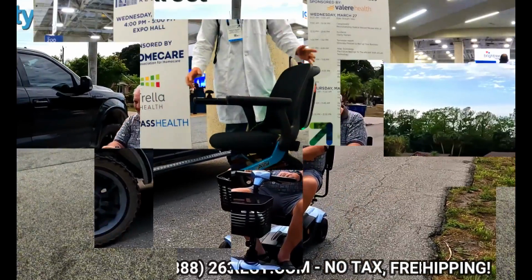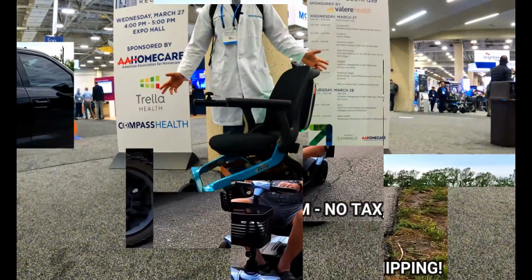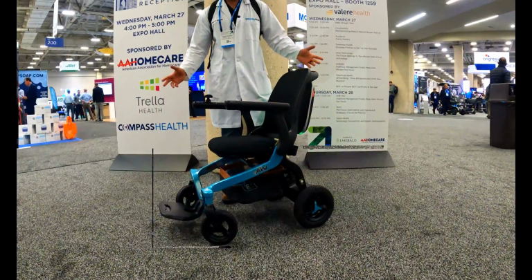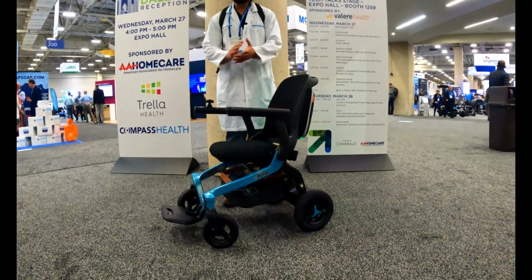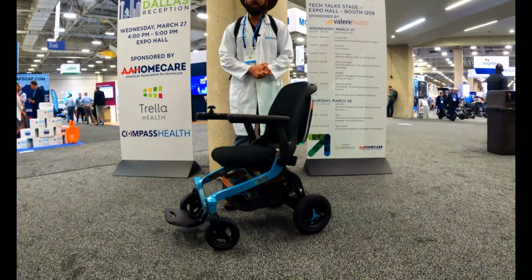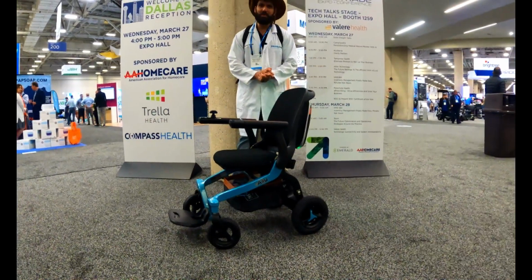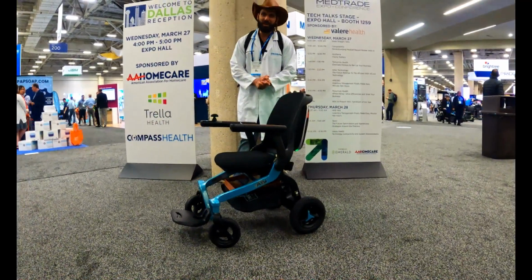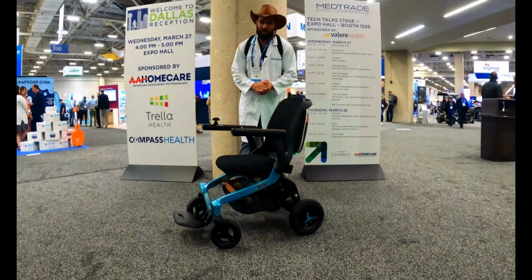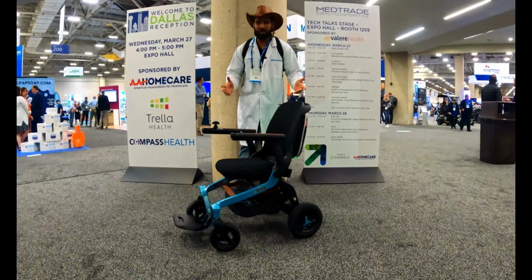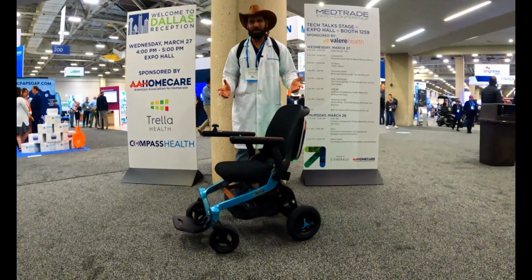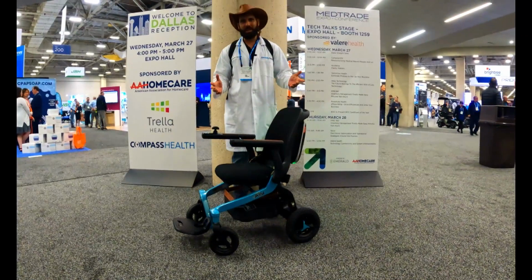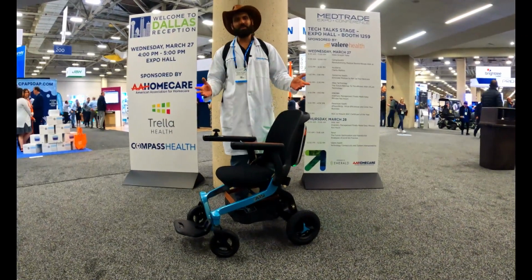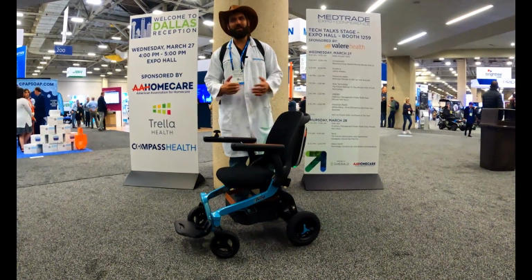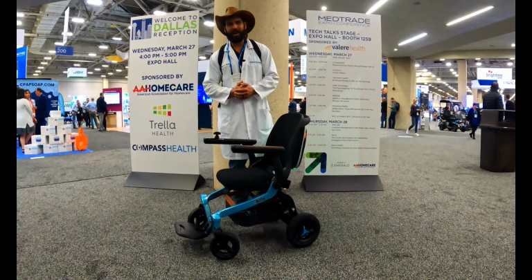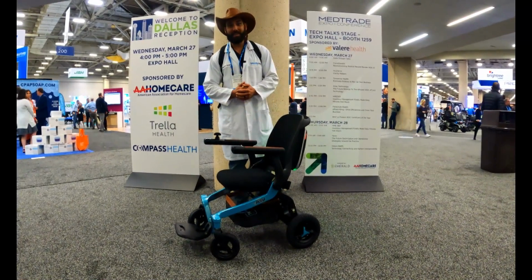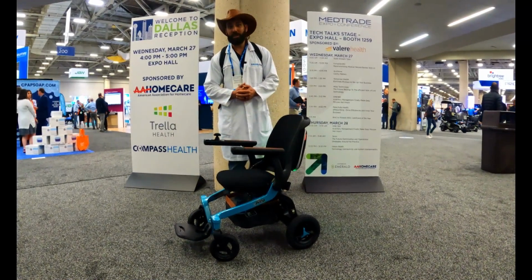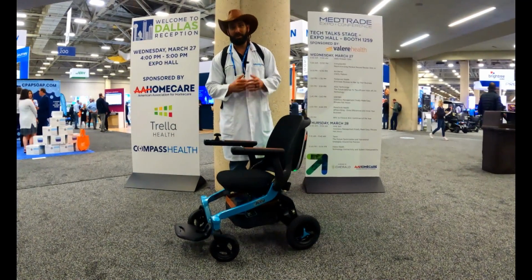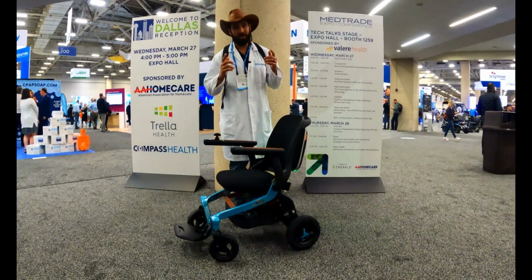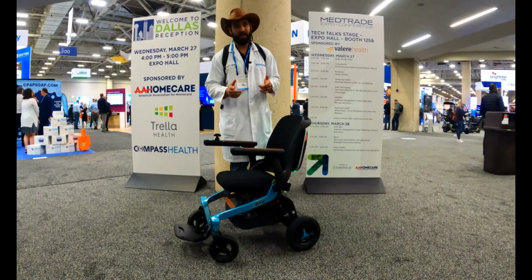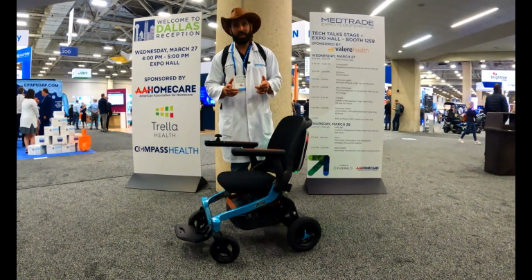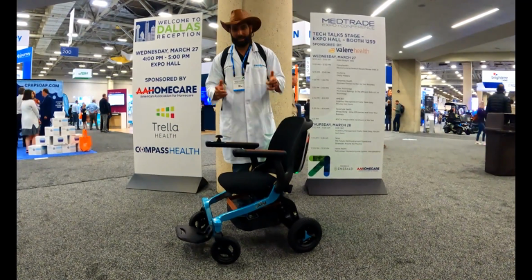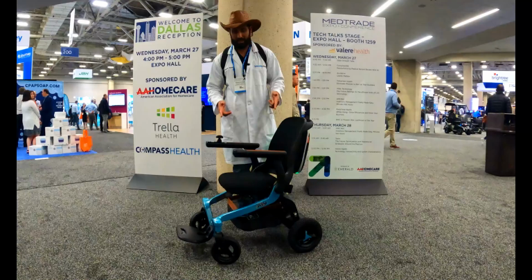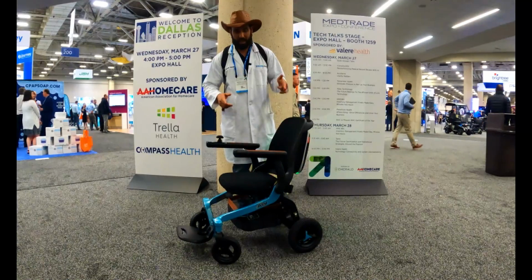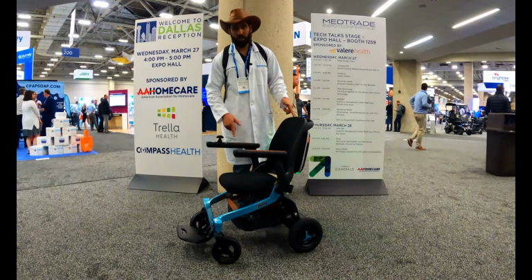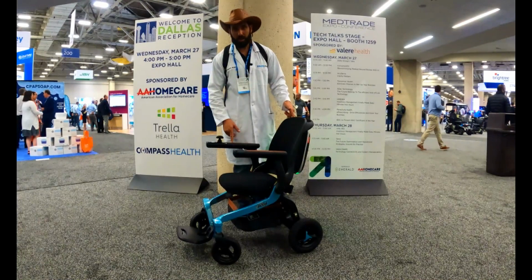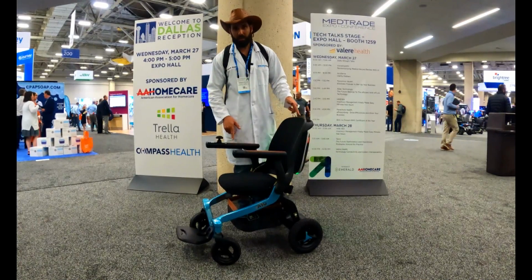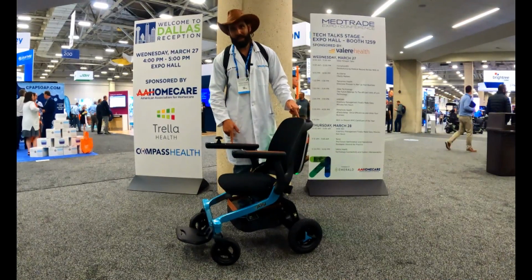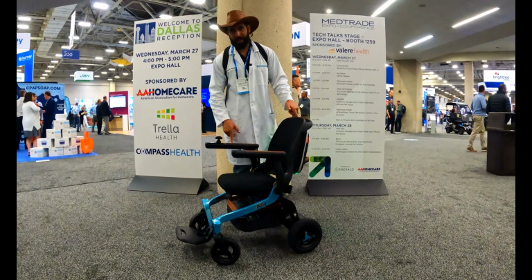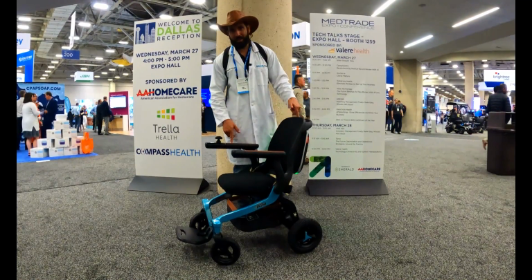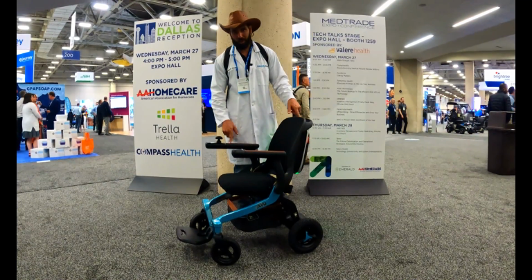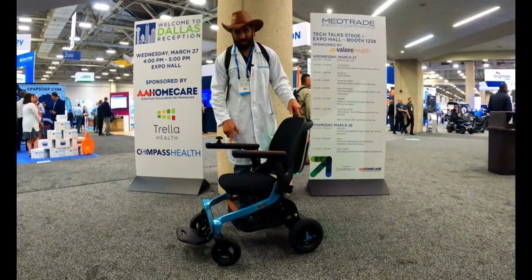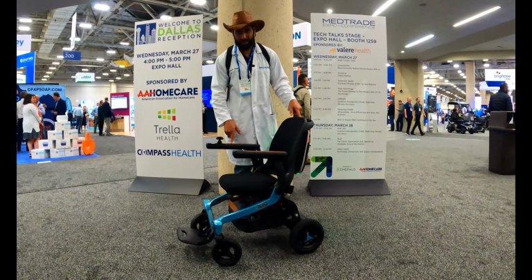What's up, everybody? I'm Sergio with Mobility Direct. Welcome to our YouTube channel, thanks for stopping by. In today's video, we're giving you a sneak peek access and tour of the Ally by Golden Technologies.